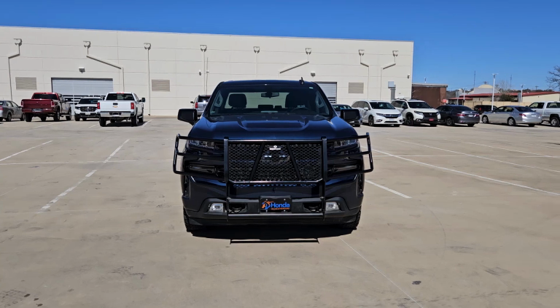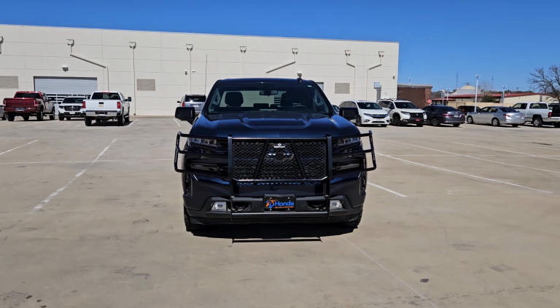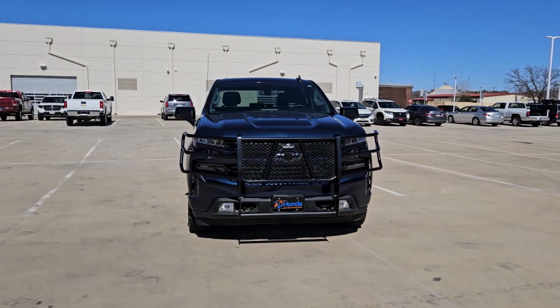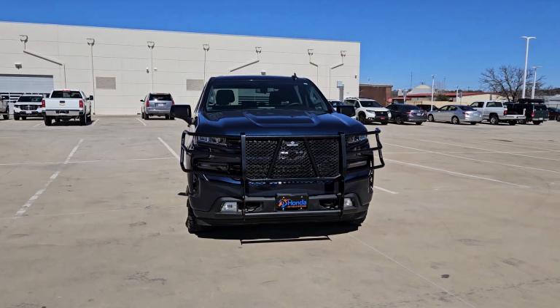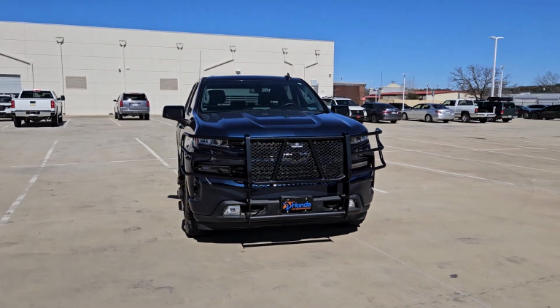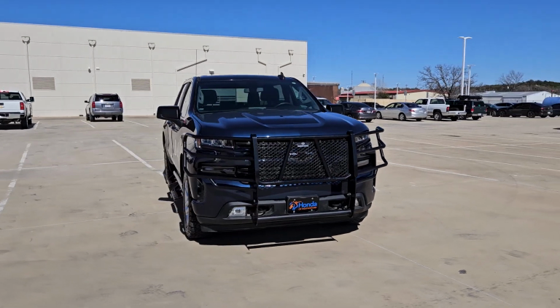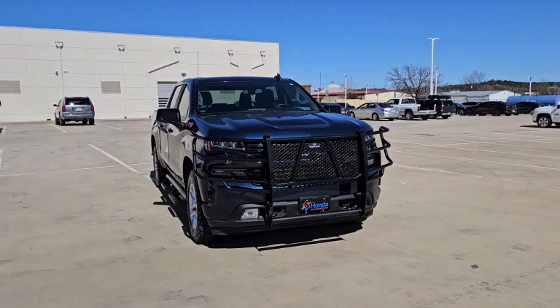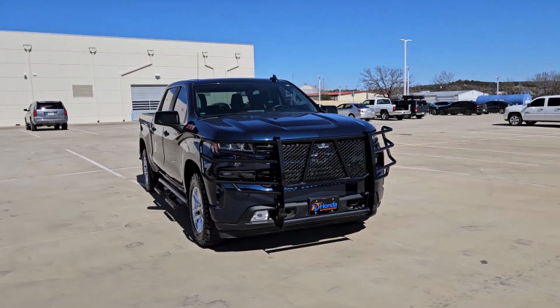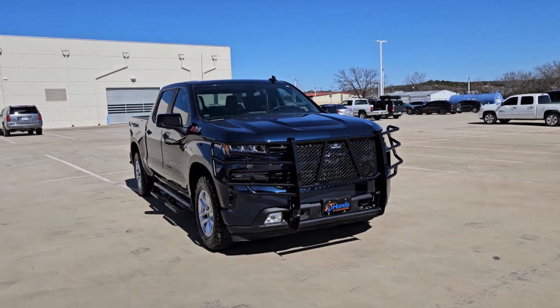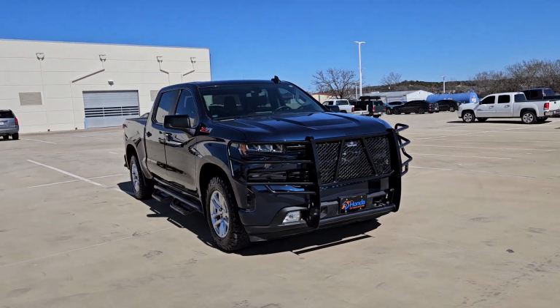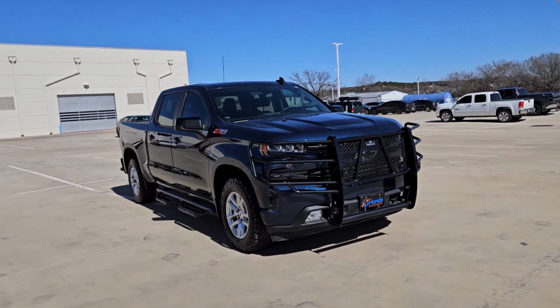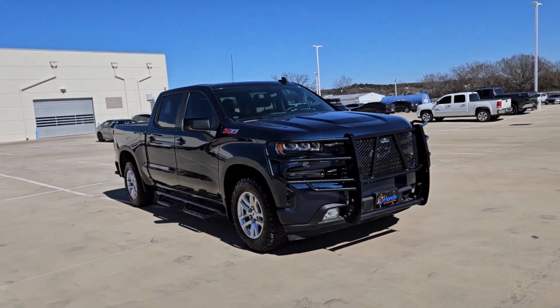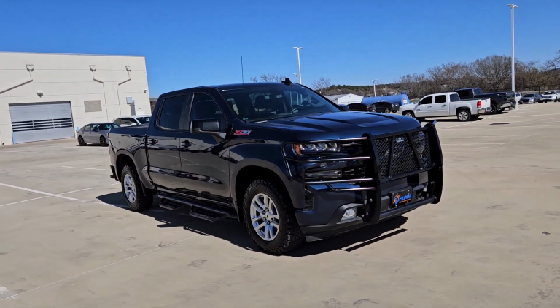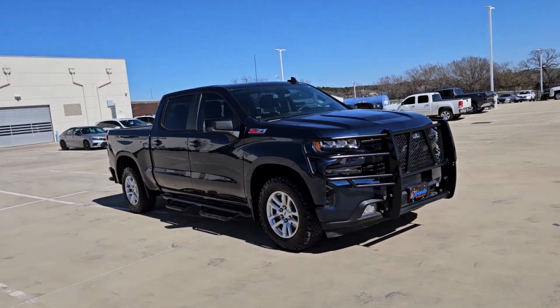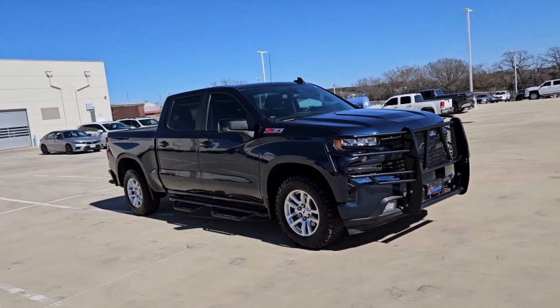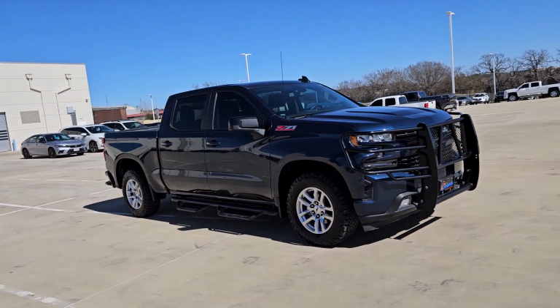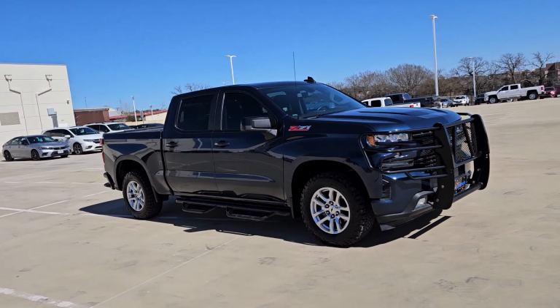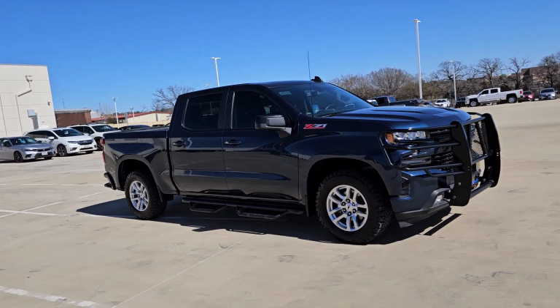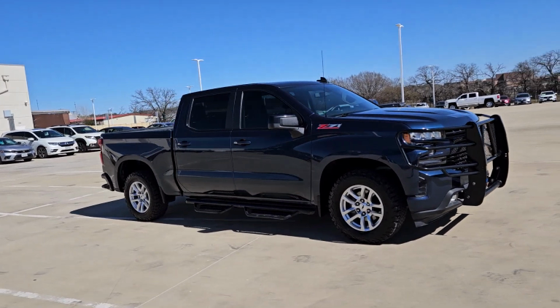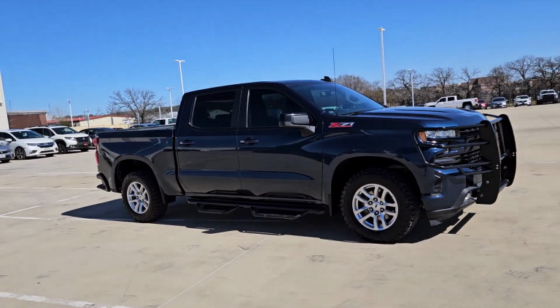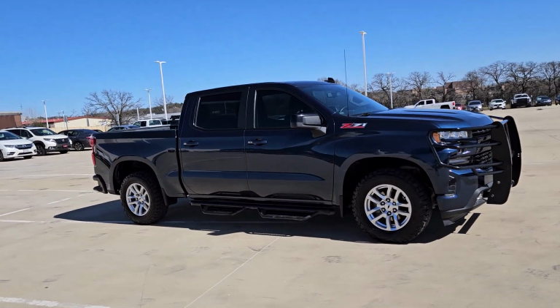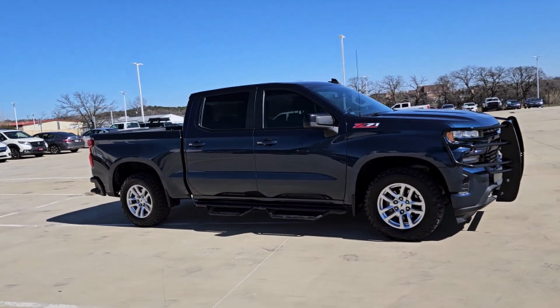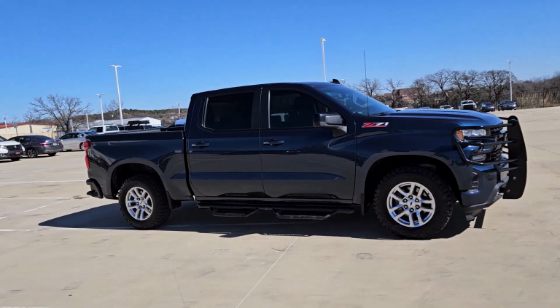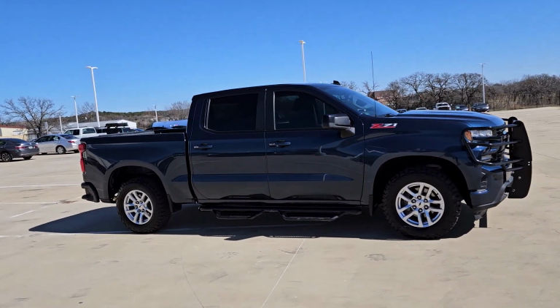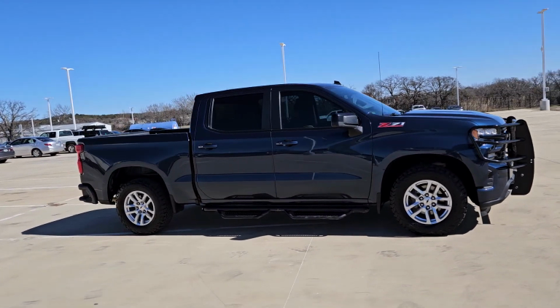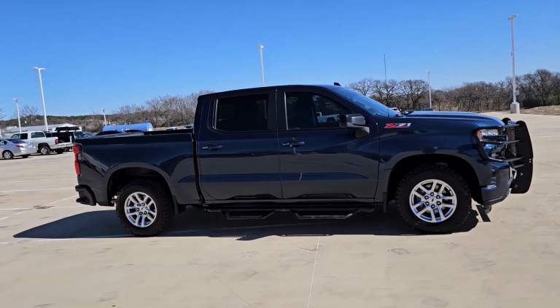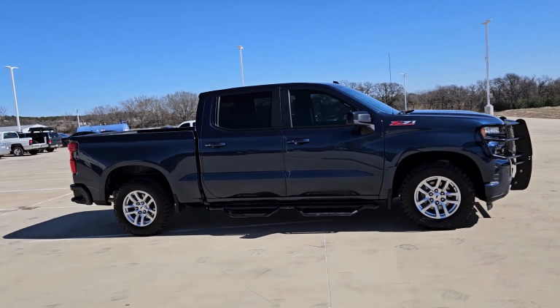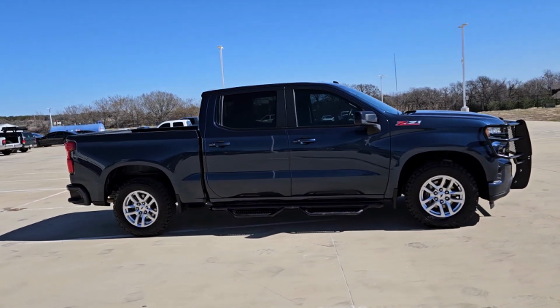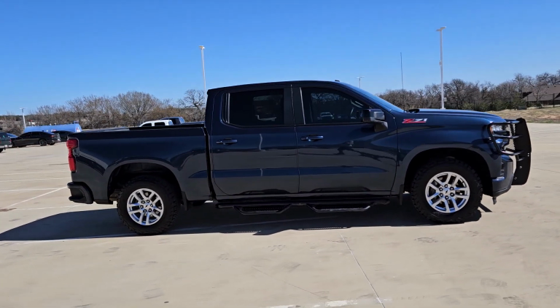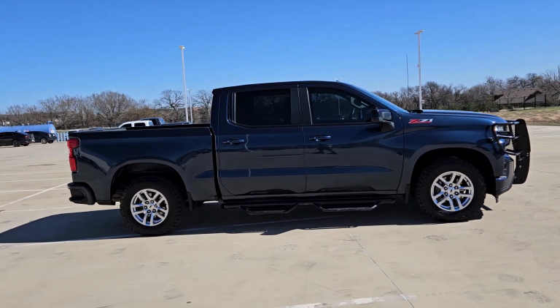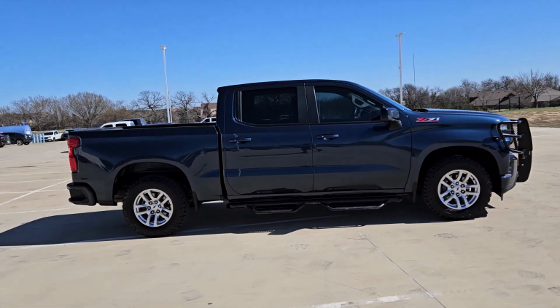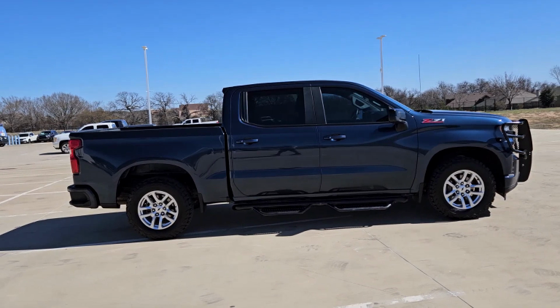Can you see yourself in the 2019 Chevrolet Silverado 1500? With less than 80,000 miles on the odometer, this vehicle stands out from the rest.